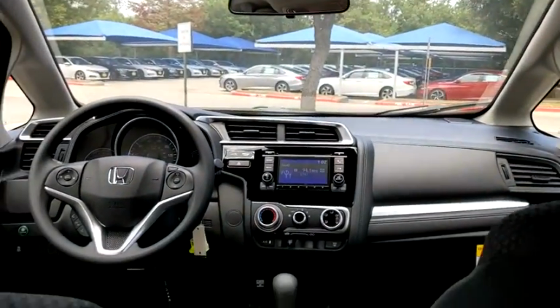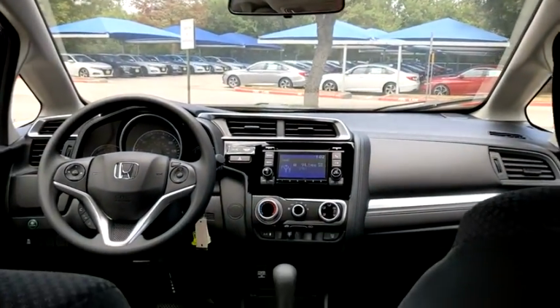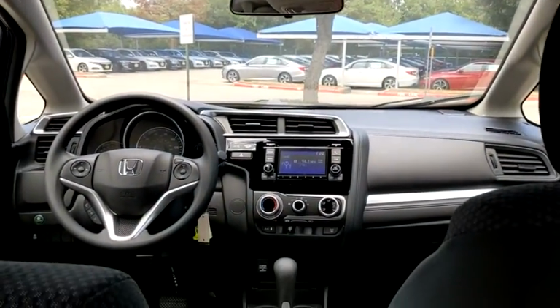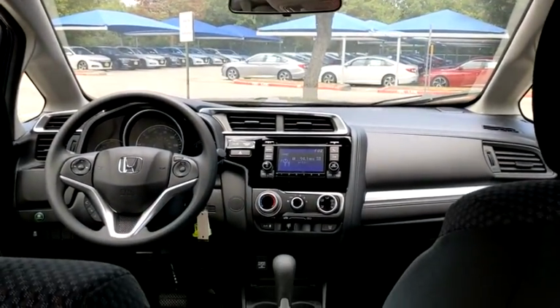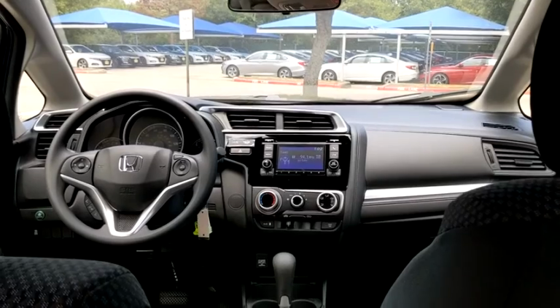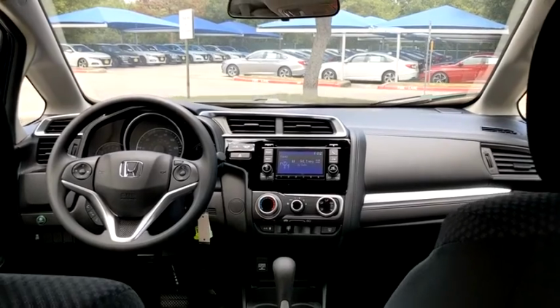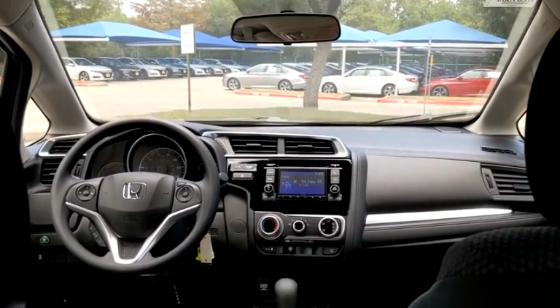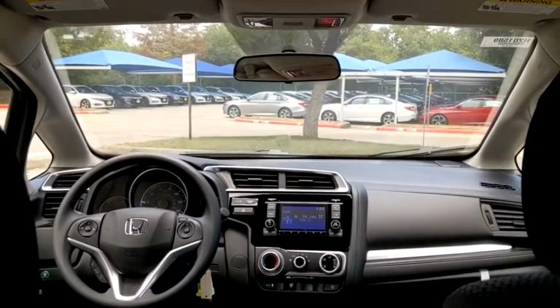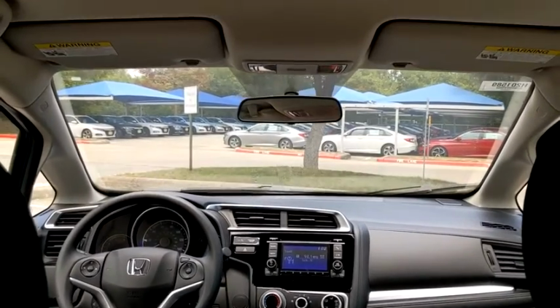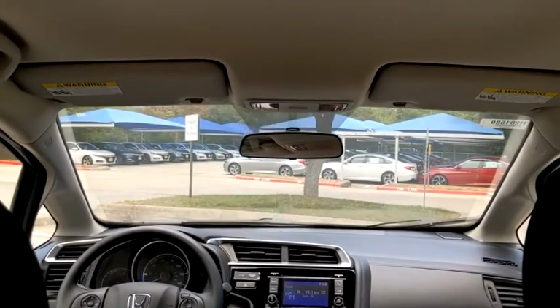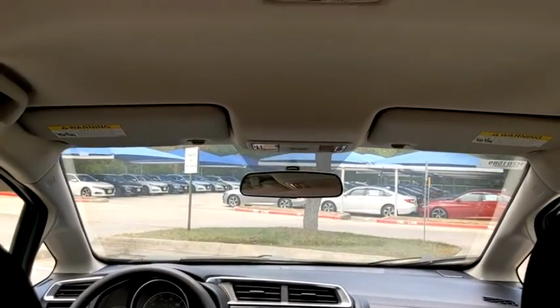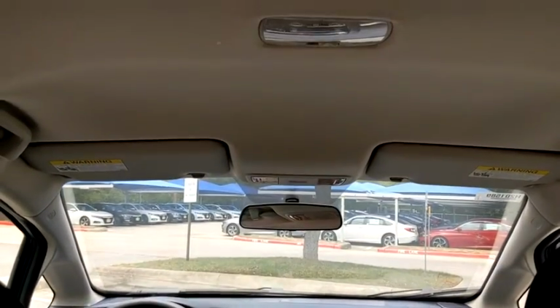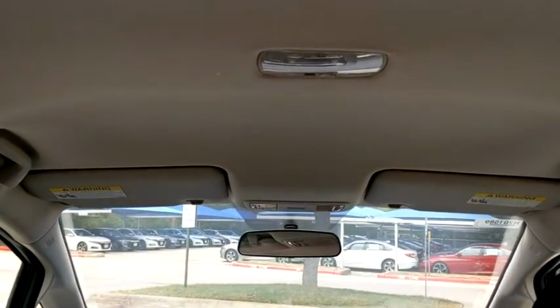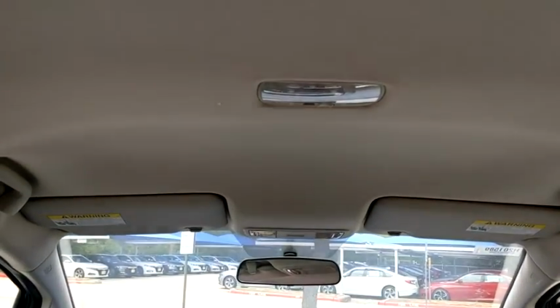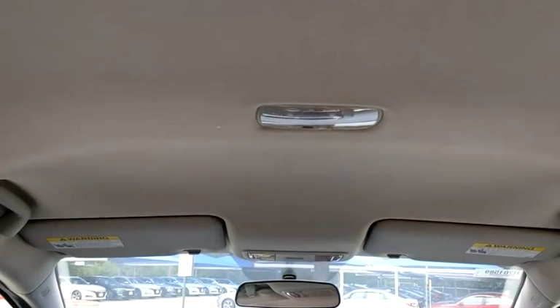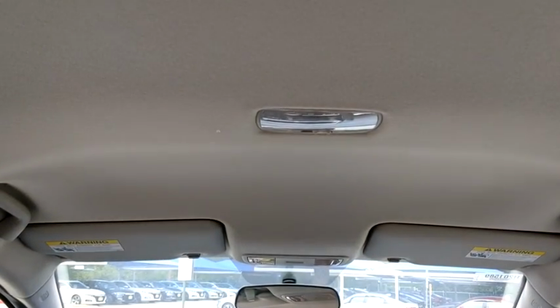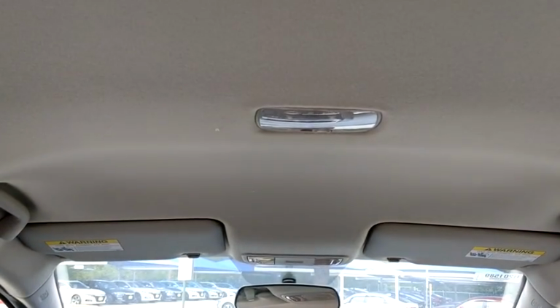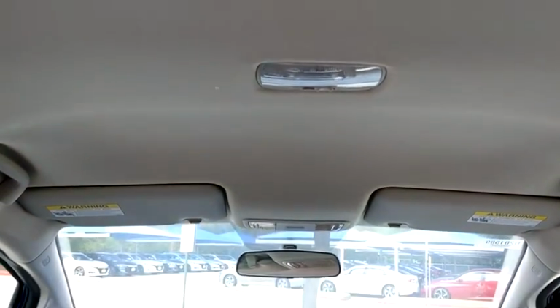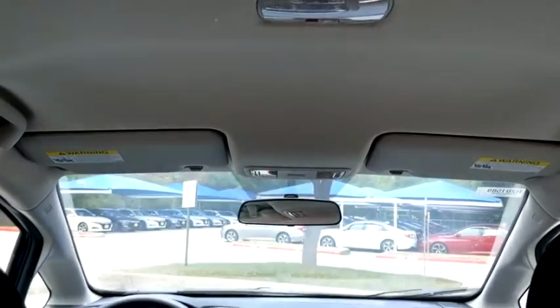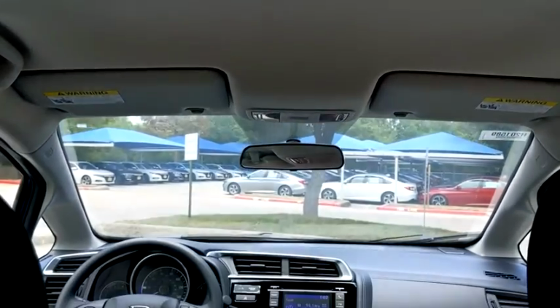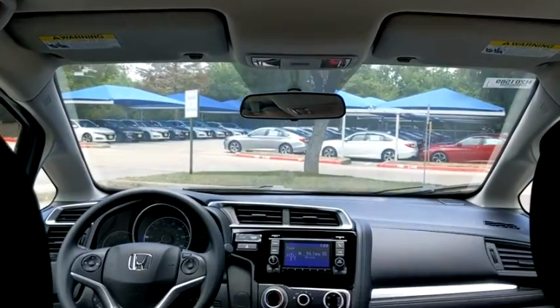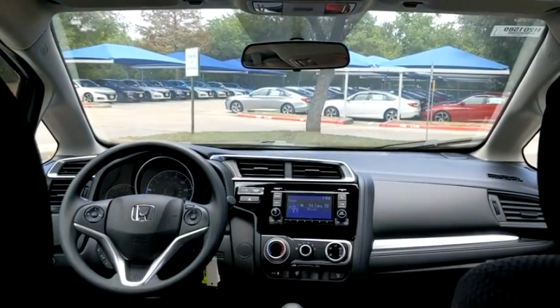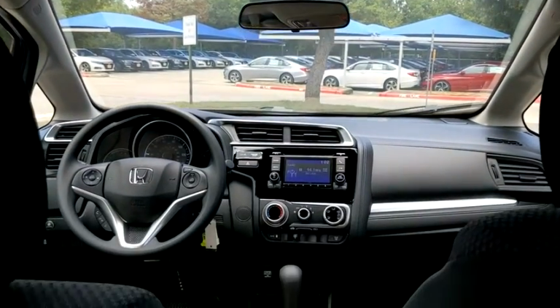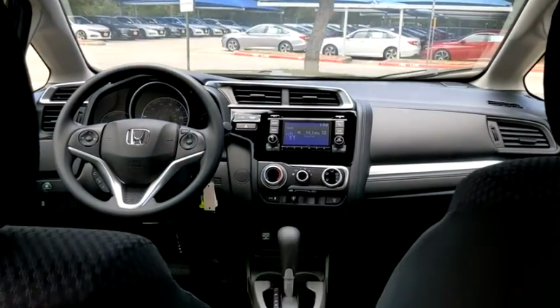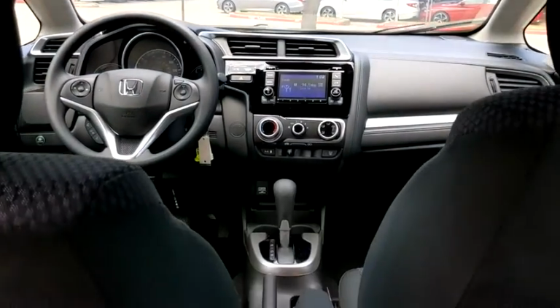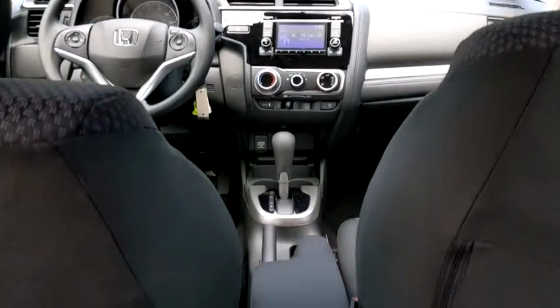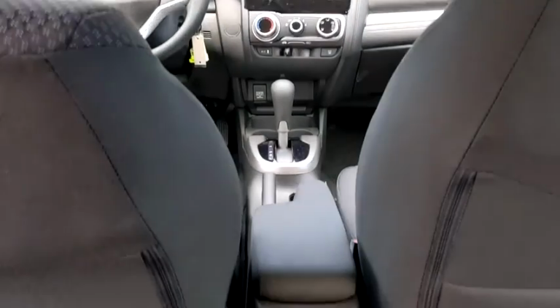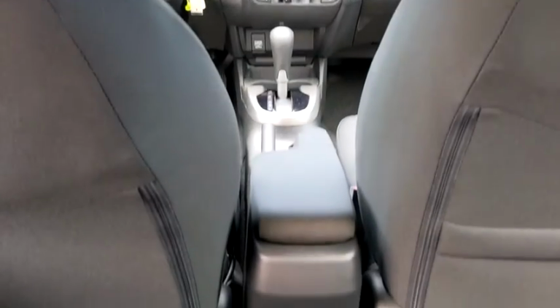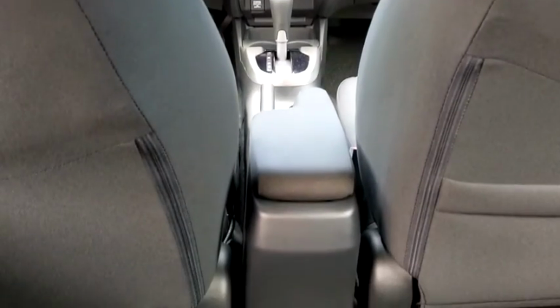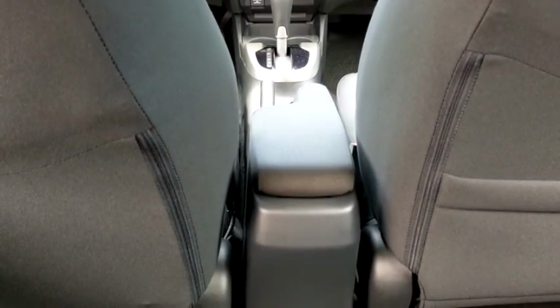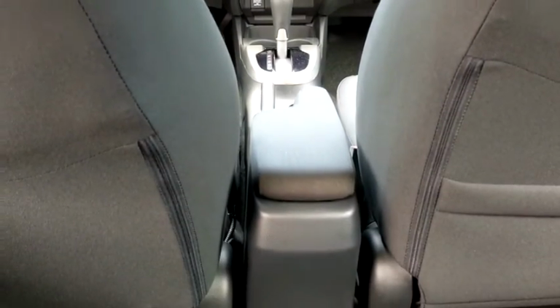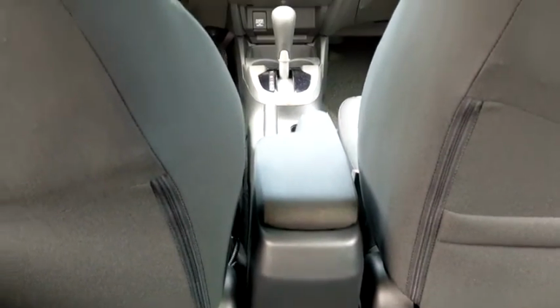Front wheel drive, cruise control, rear defrost, AM FM stereo radio, power windows, trip computer, child safety locks, power door locks, MP3 player.